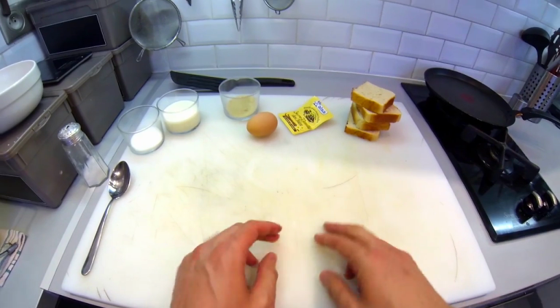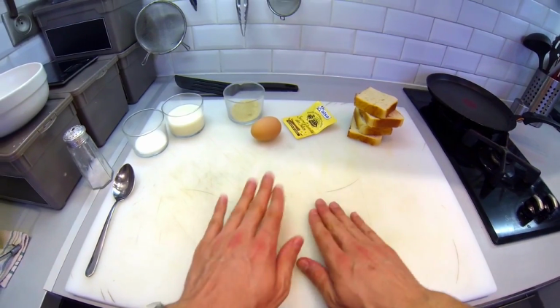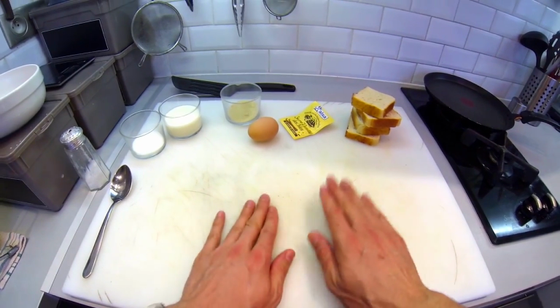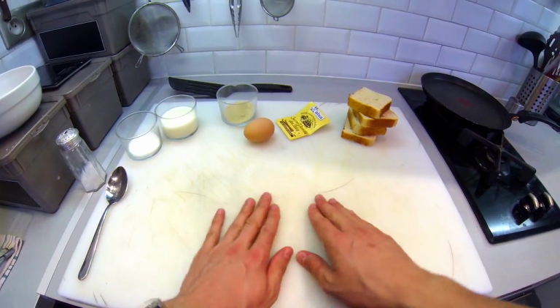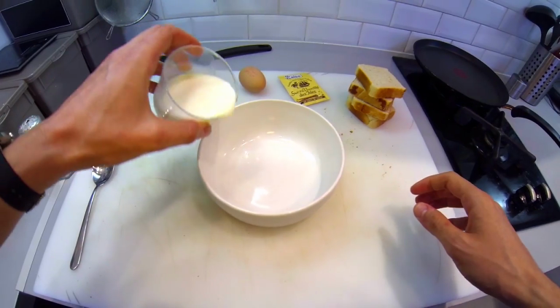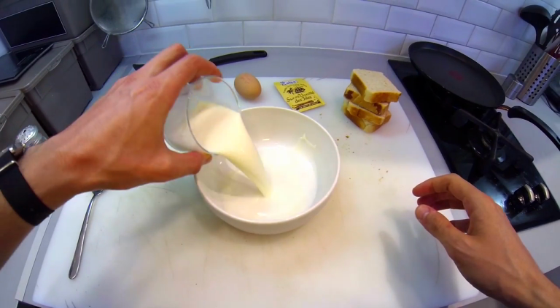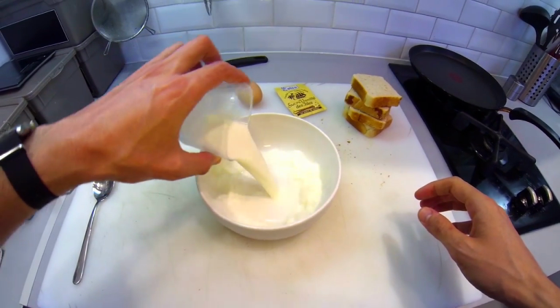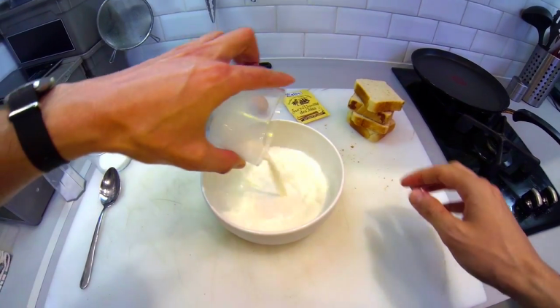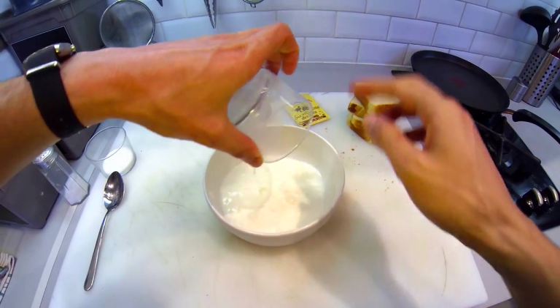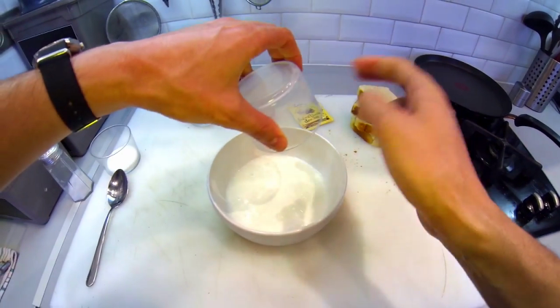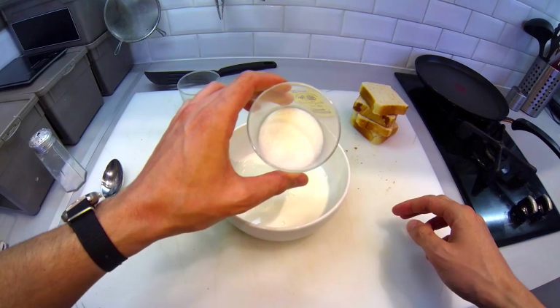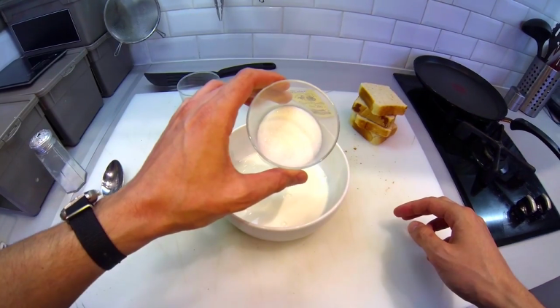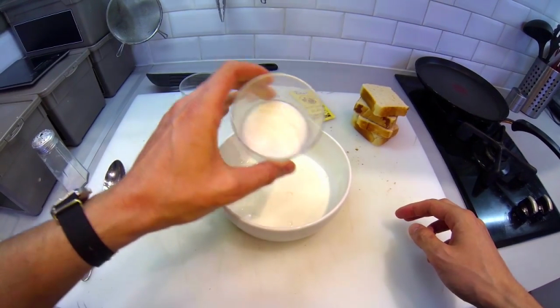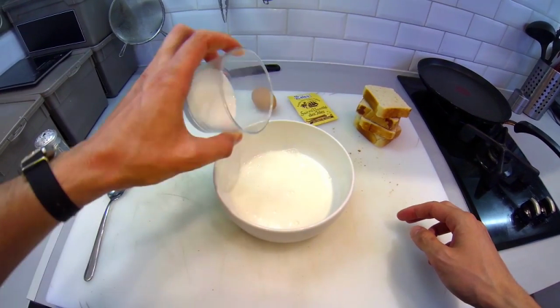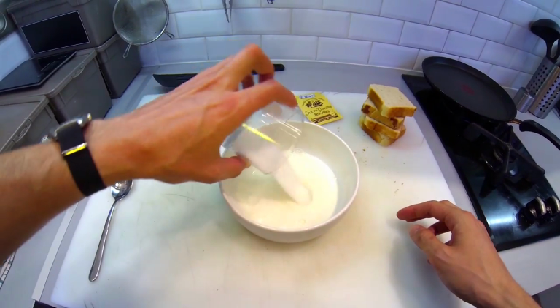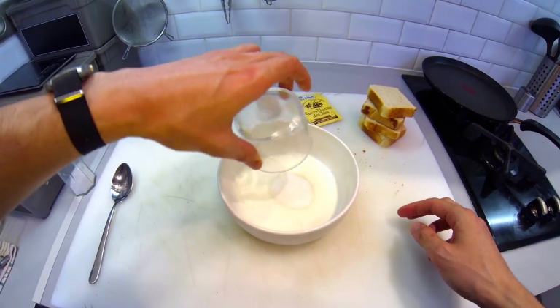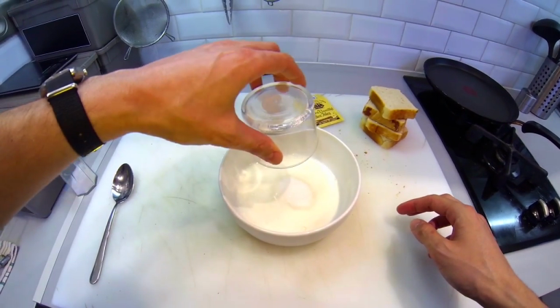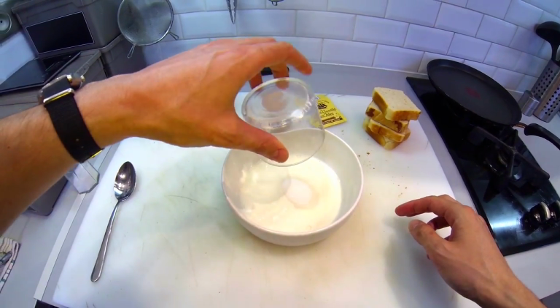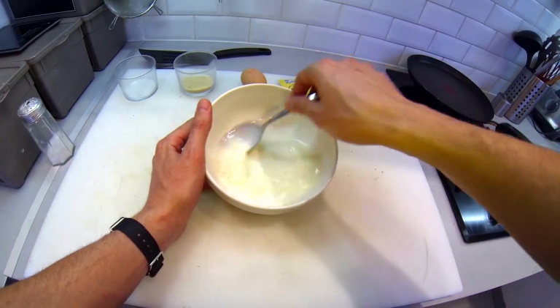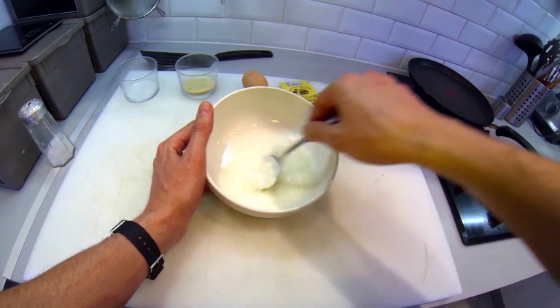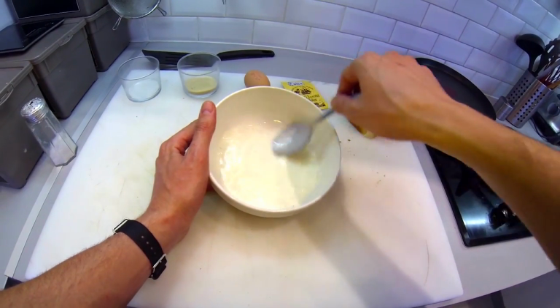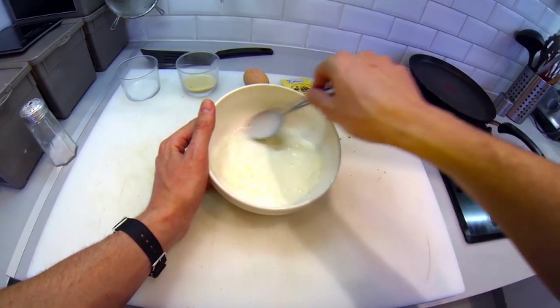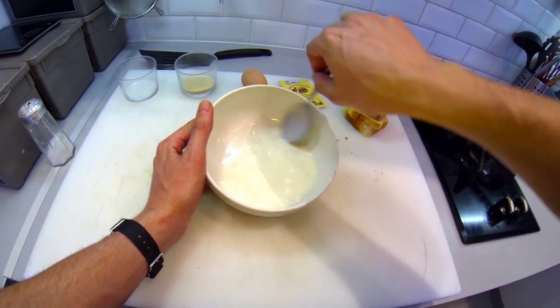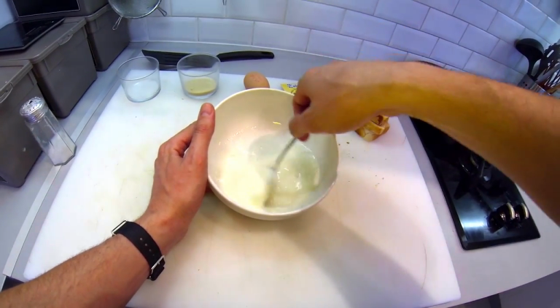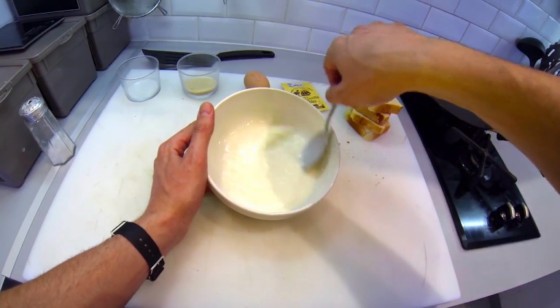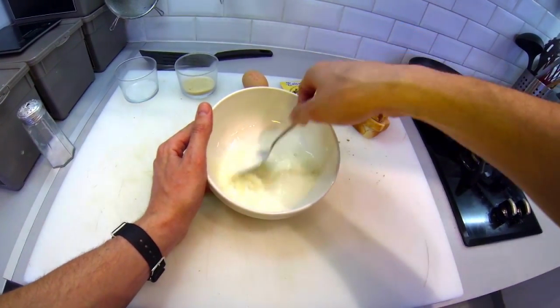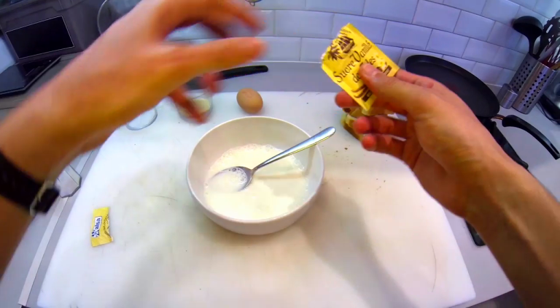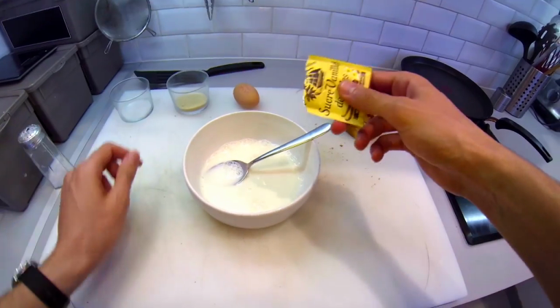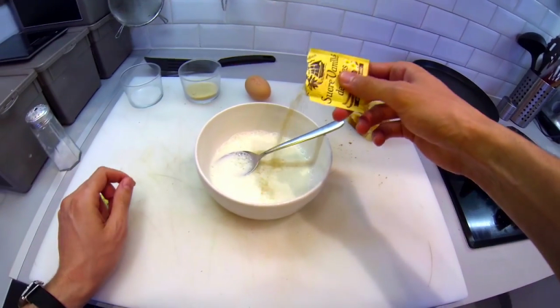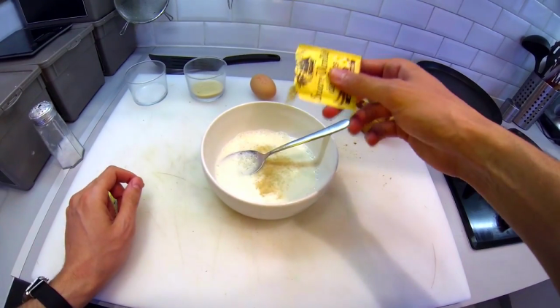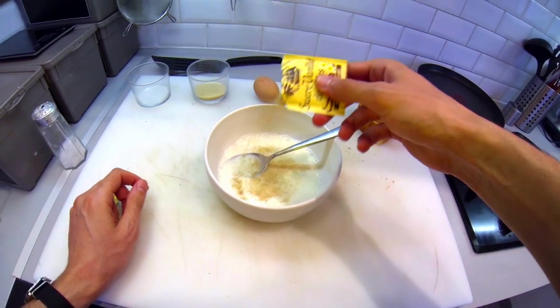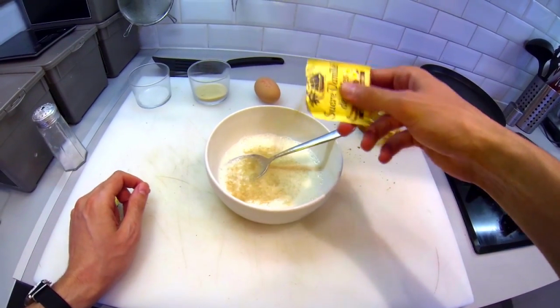Go go go. First, mix the milk and the white sugar in the bowl. The sugar must be completely dissolved. Is this chemistry or cooking? Add the vanilla sugar.